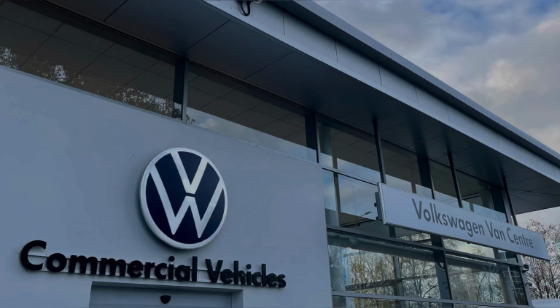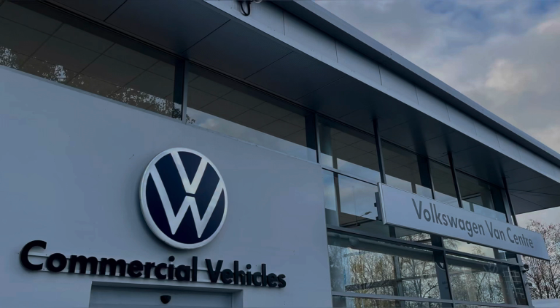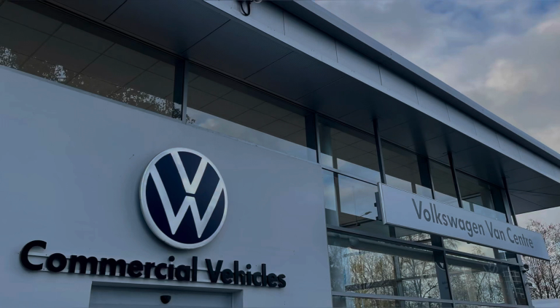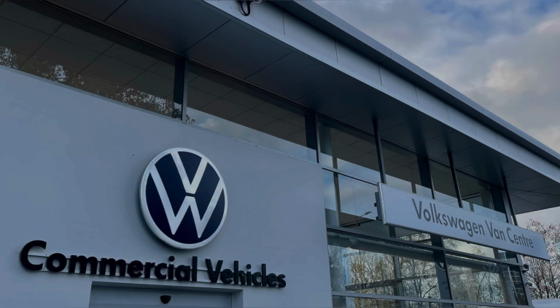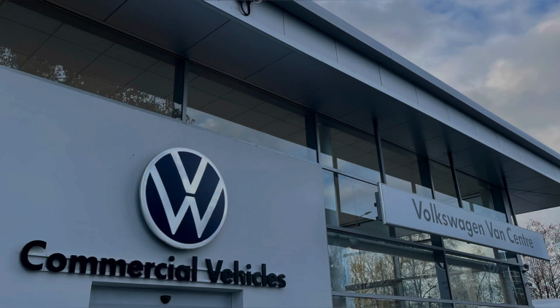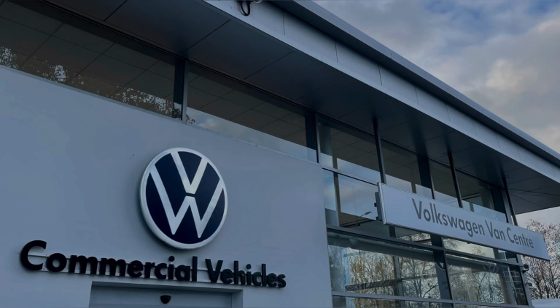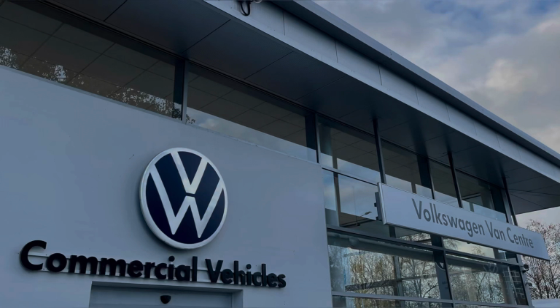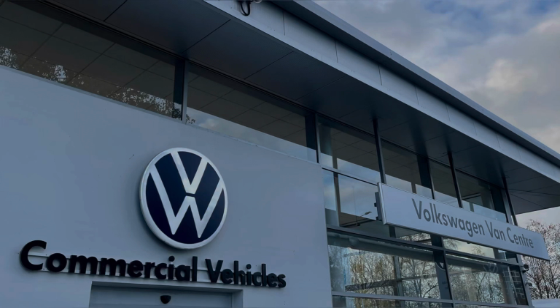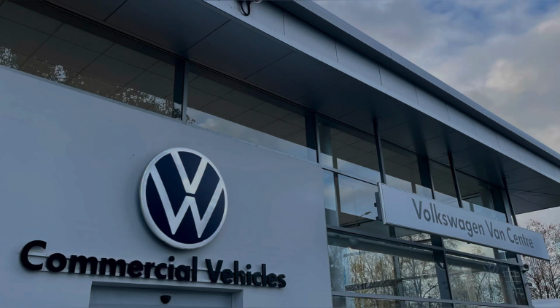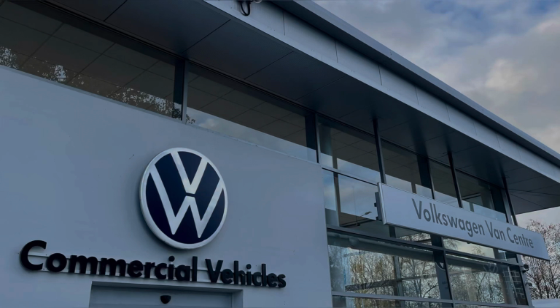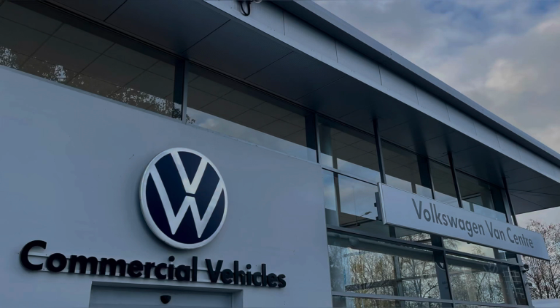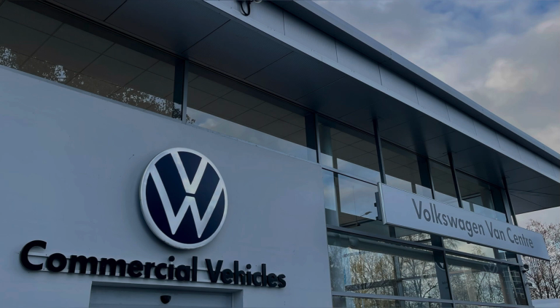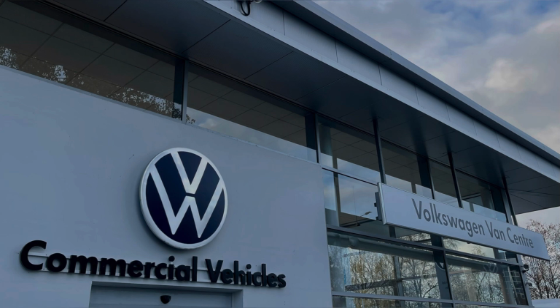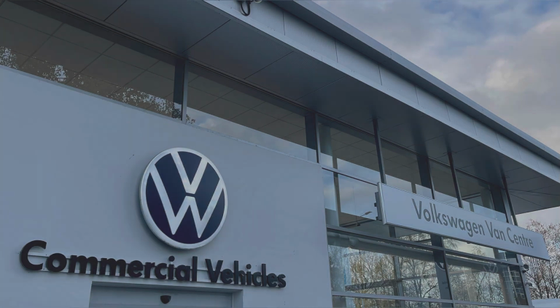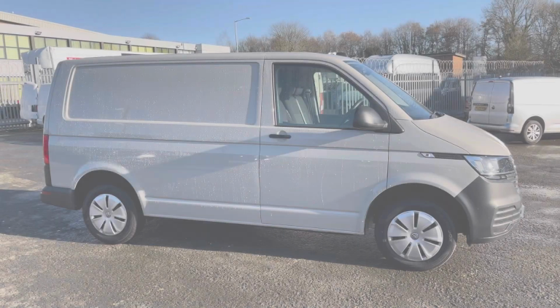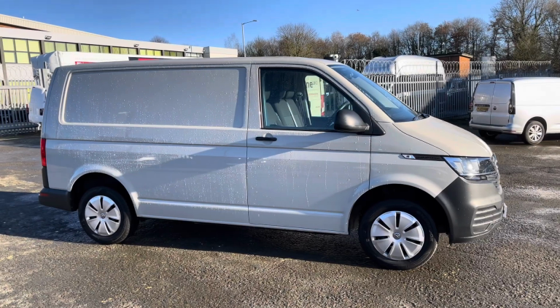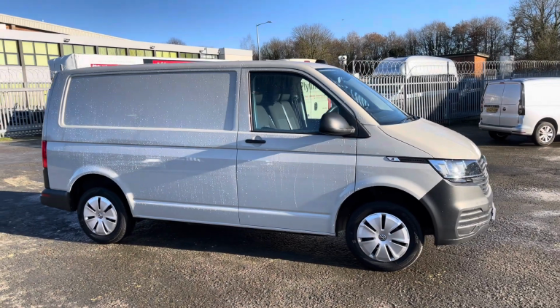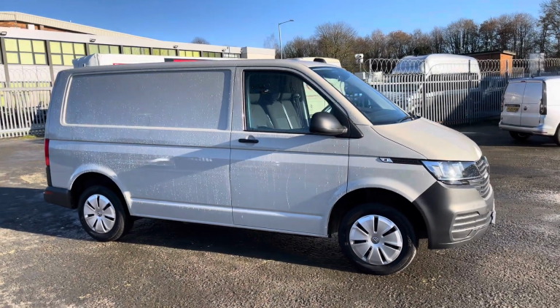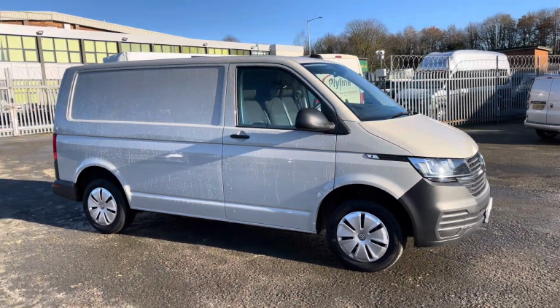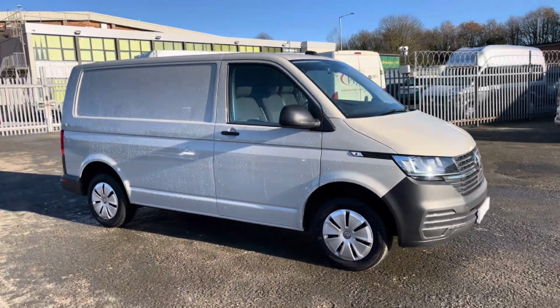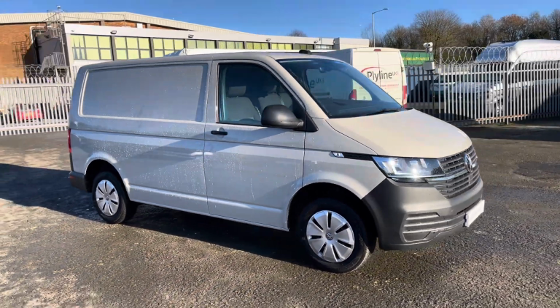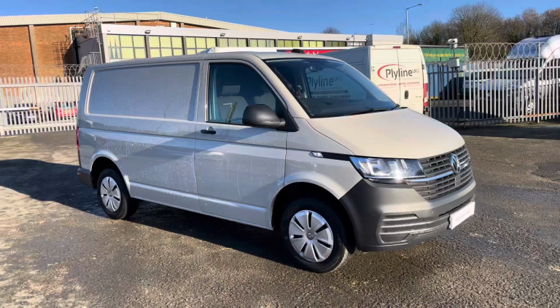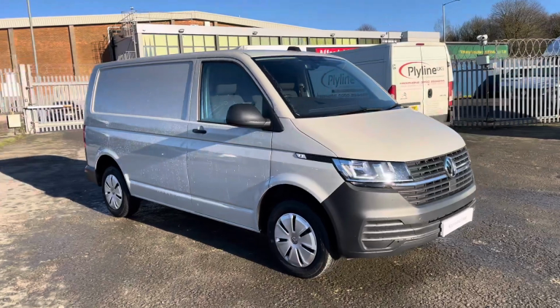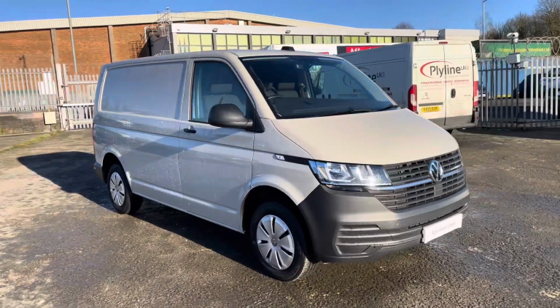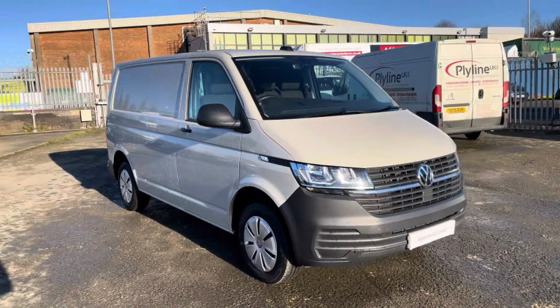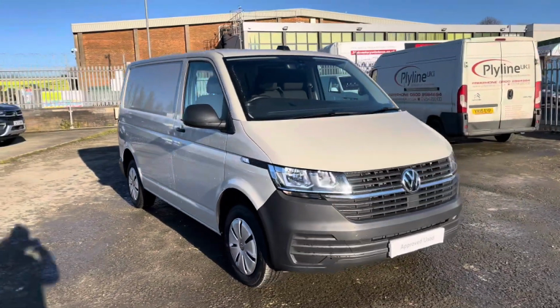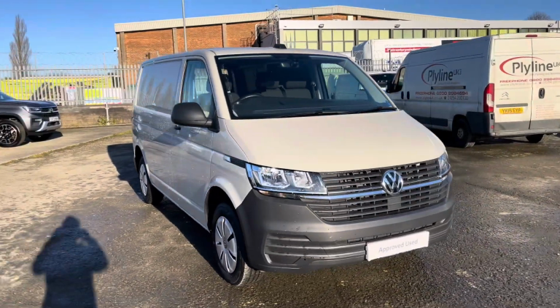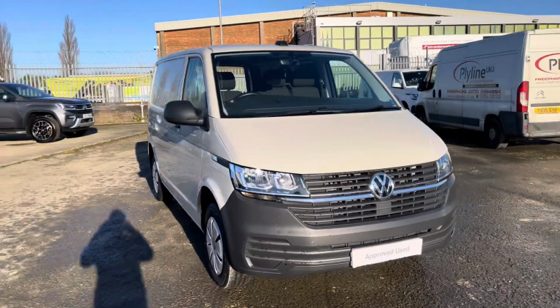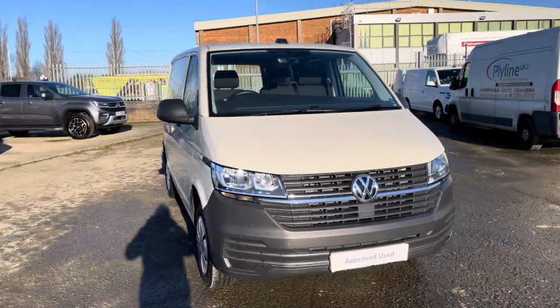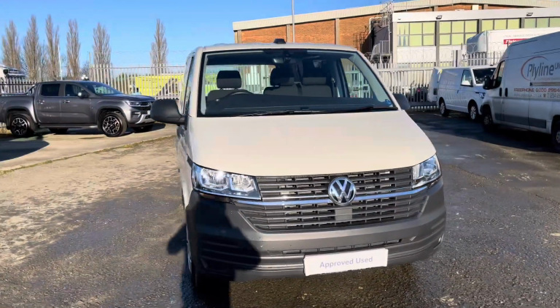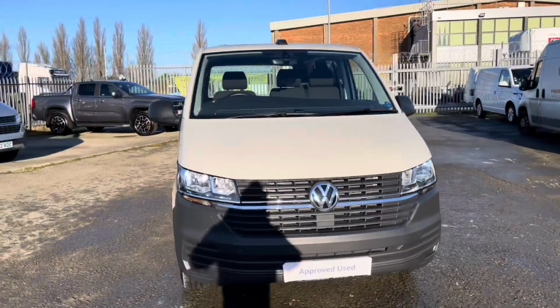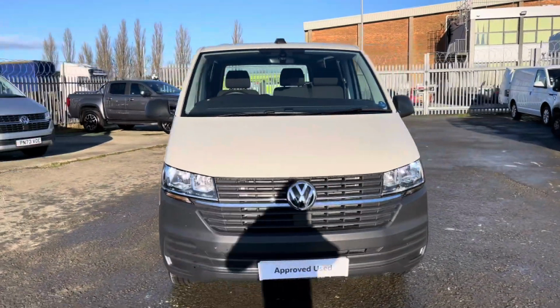Hello, my name is Brad from Volkswagen Vans Centre Lancashire and today I'm going to be taking you around this Volkswagen approved used vehicle. Here today we have this stunning Volkswagen Transporter T28 Panavan start line, short wheelbase TDI 5-speed manual finished in Ascot grey solid paint.